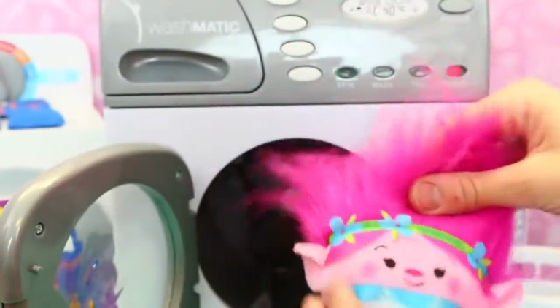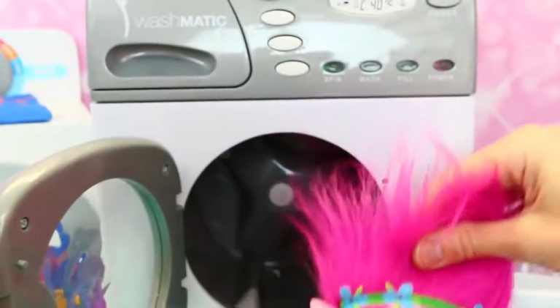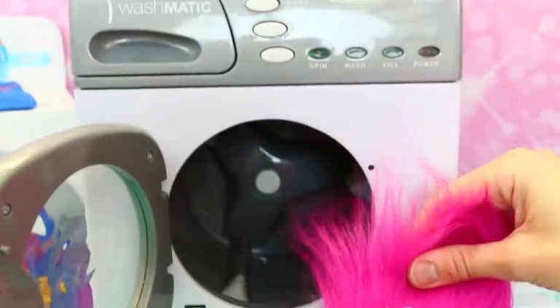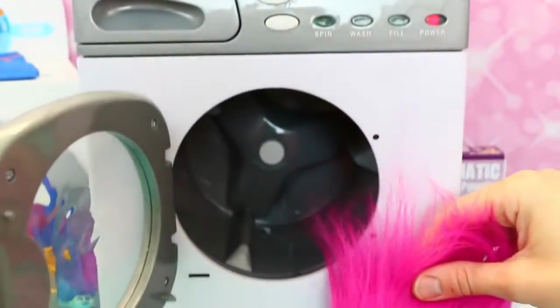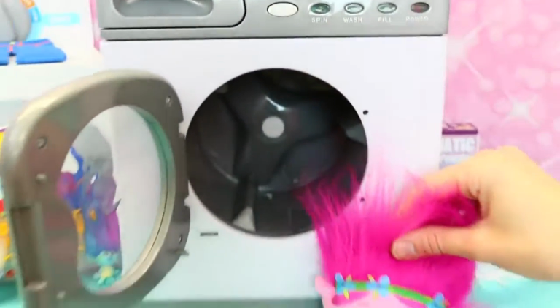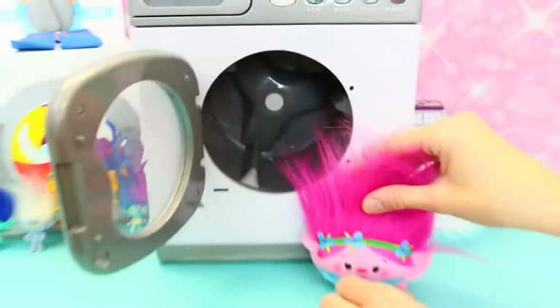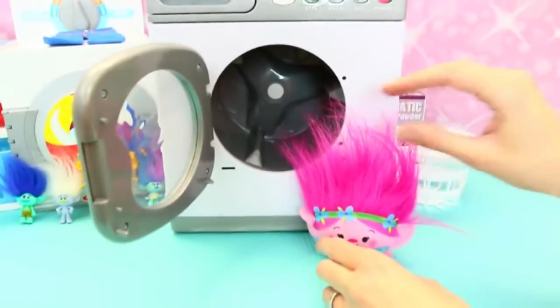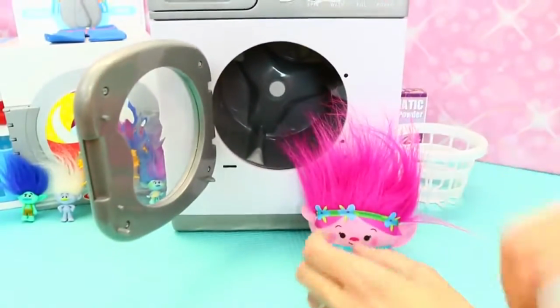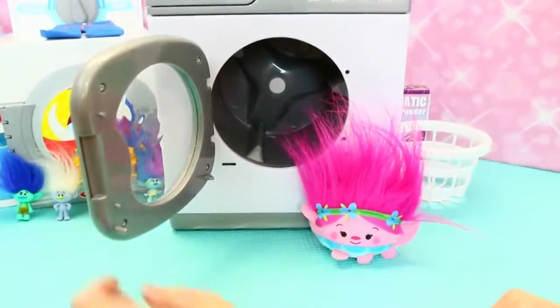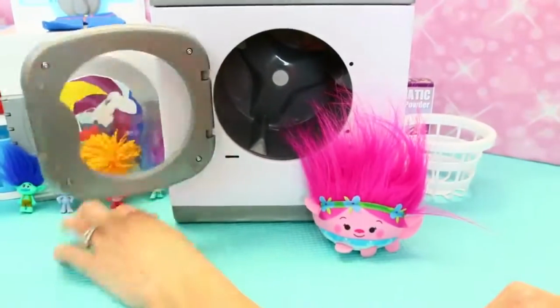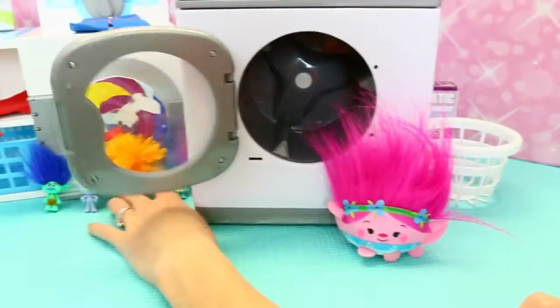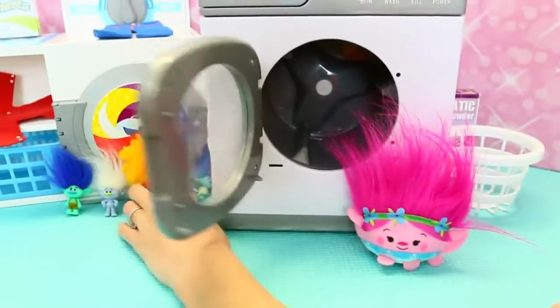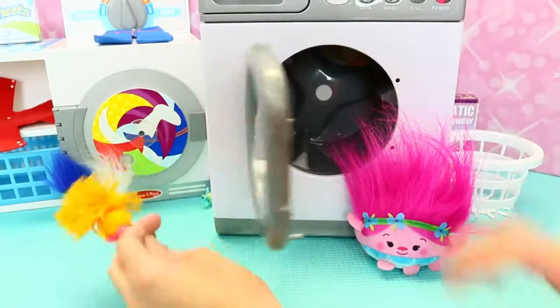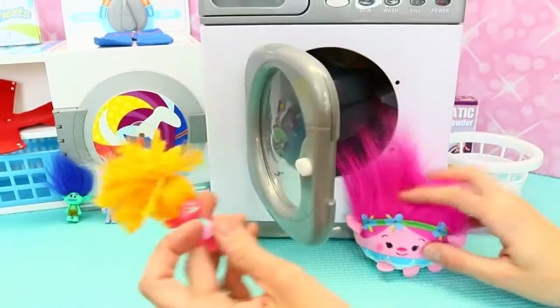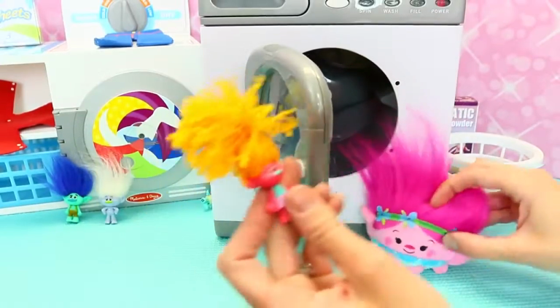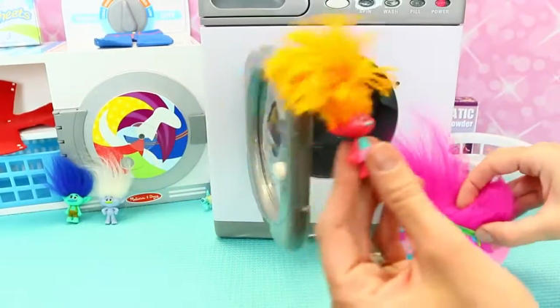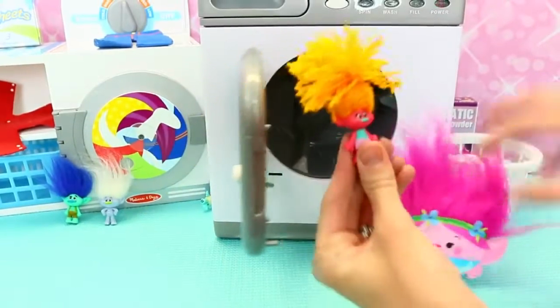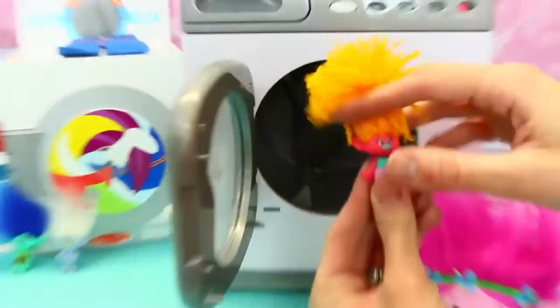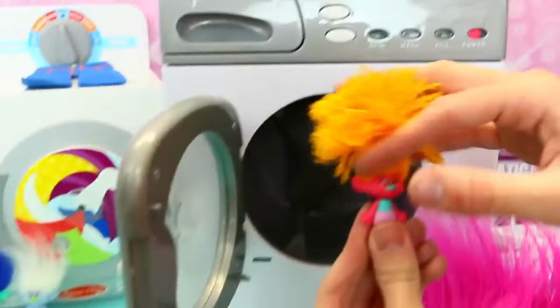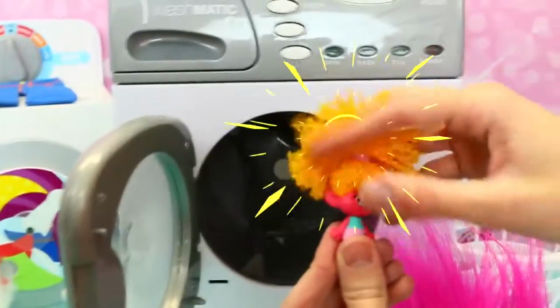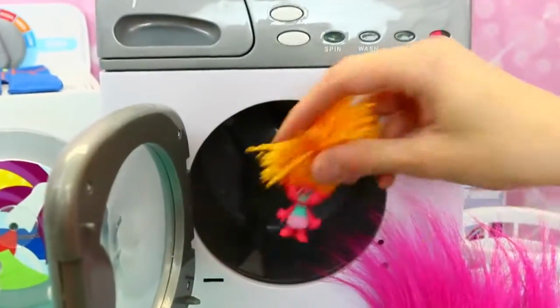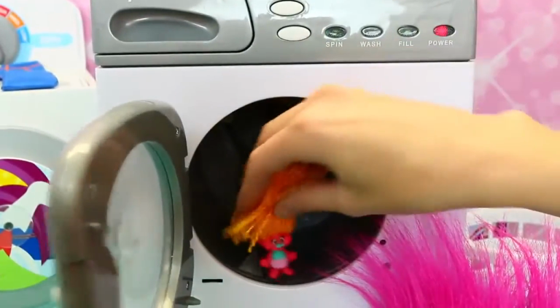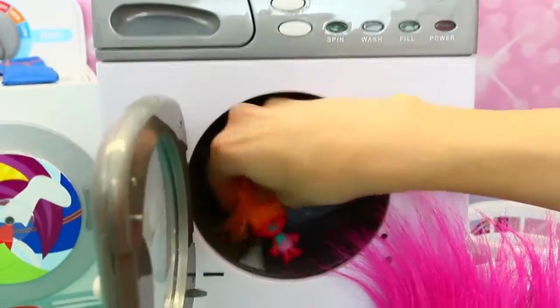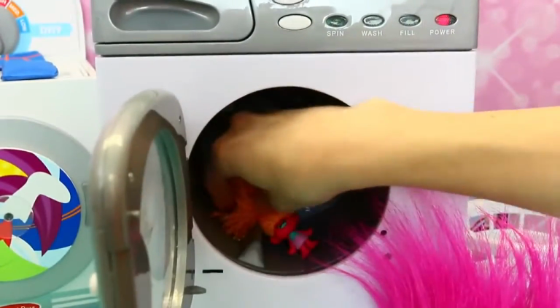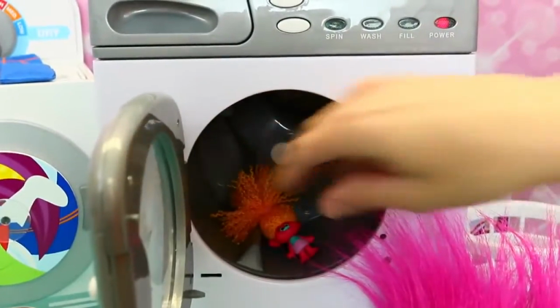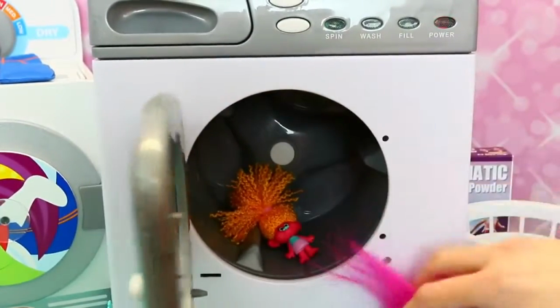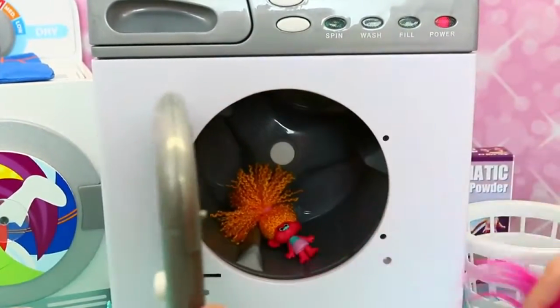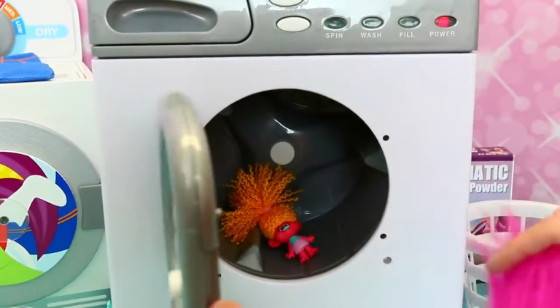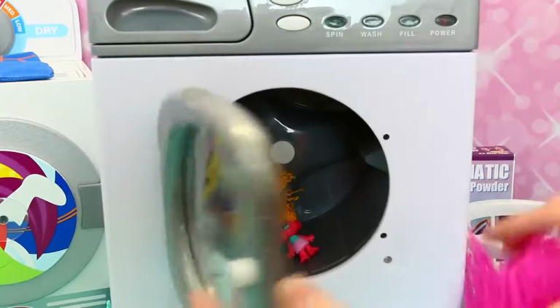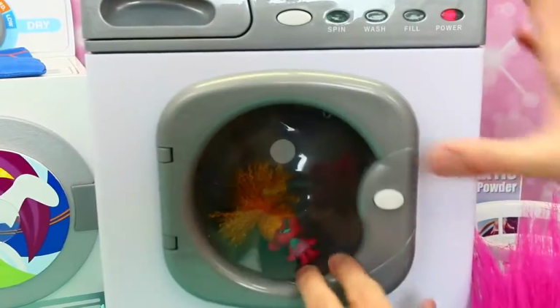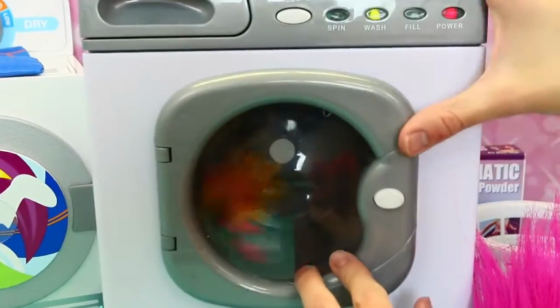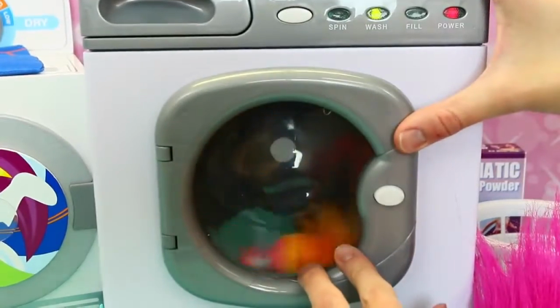That is so cute! And look at this cute little Poppy here. I wonder if the same thing would happen to DJ Suki. Yeah, let's try that. She has her orange hair. I know, she's got the coolest hair. Yeah, she's got, like, the way coolest hair.